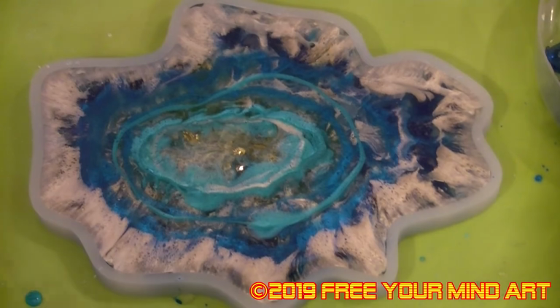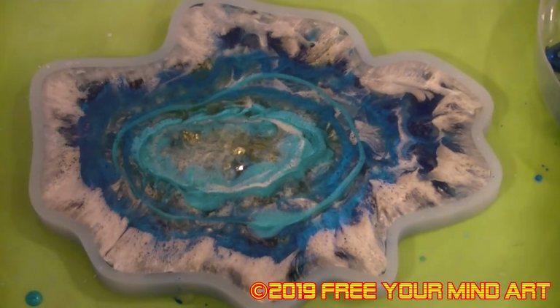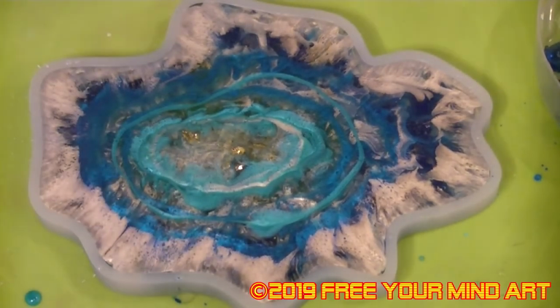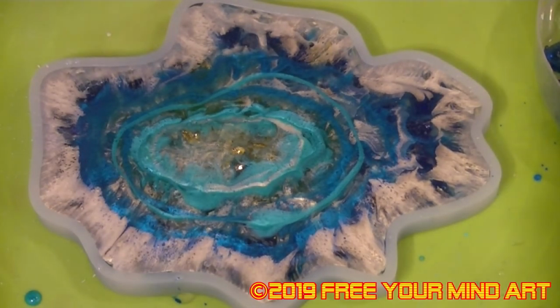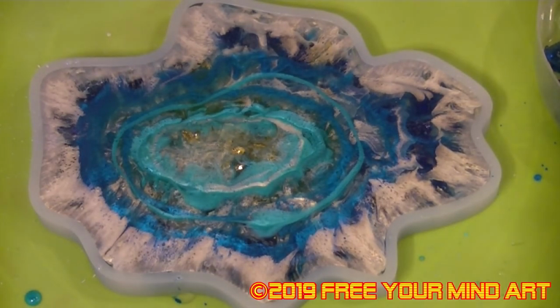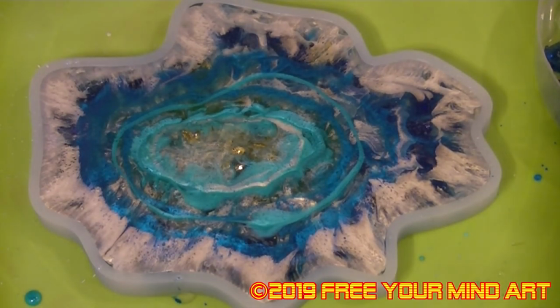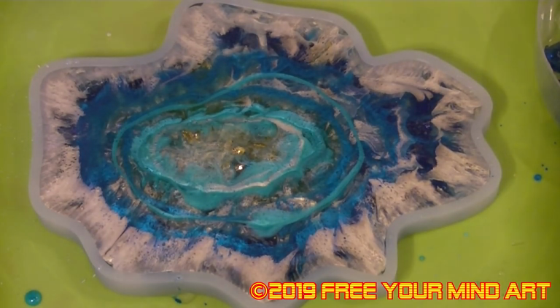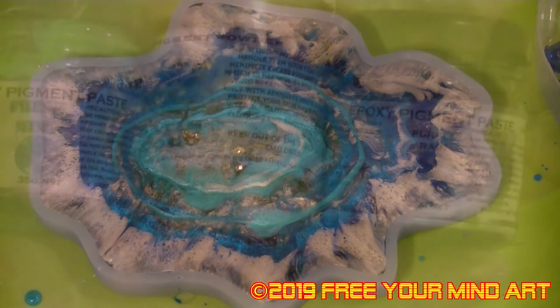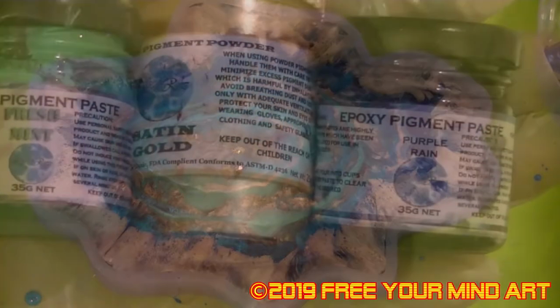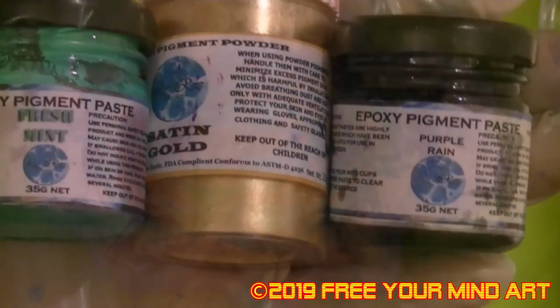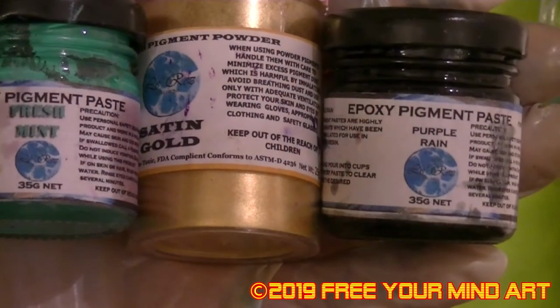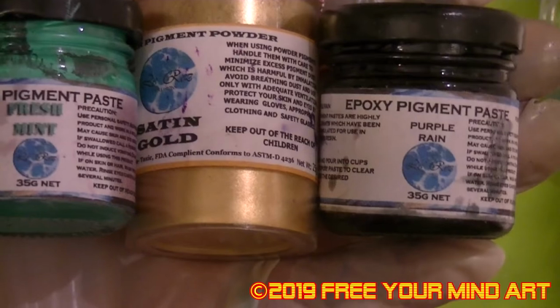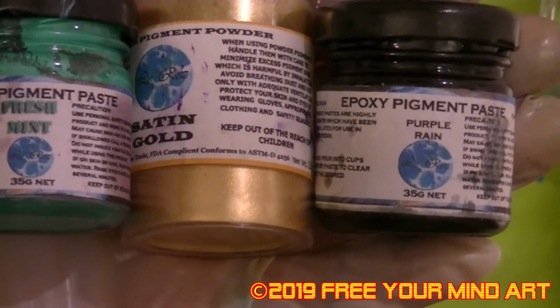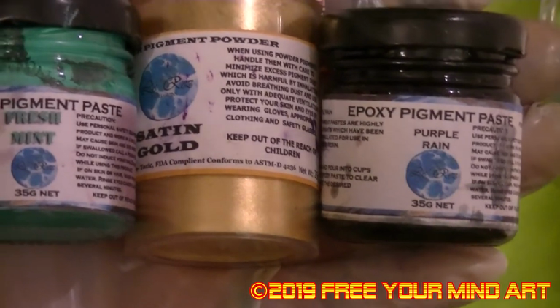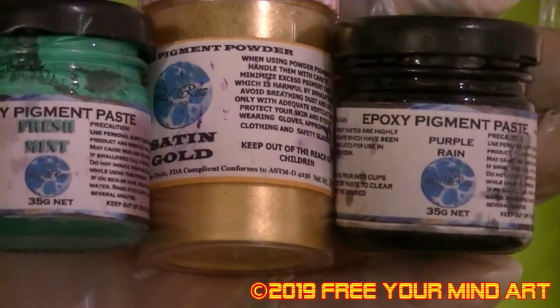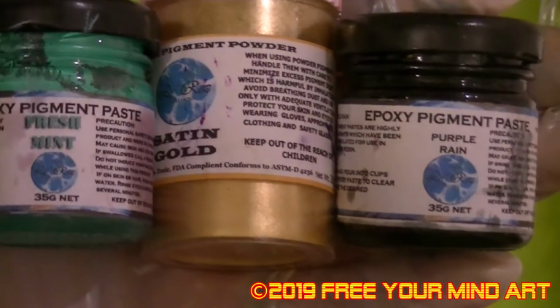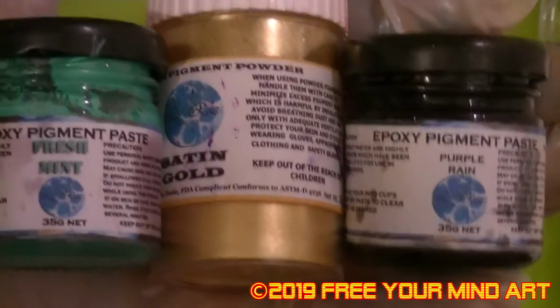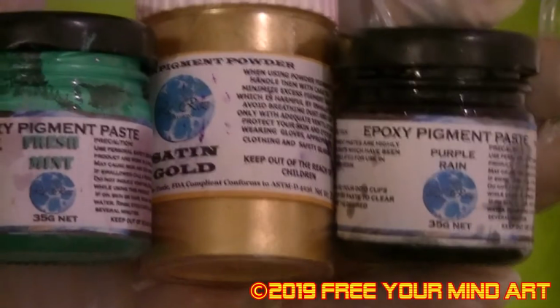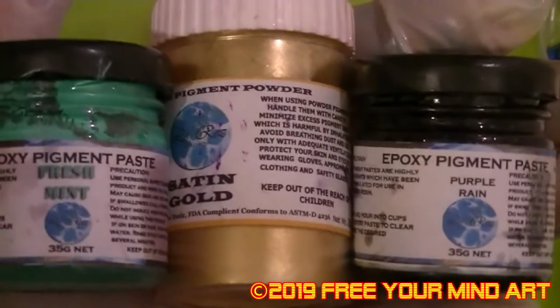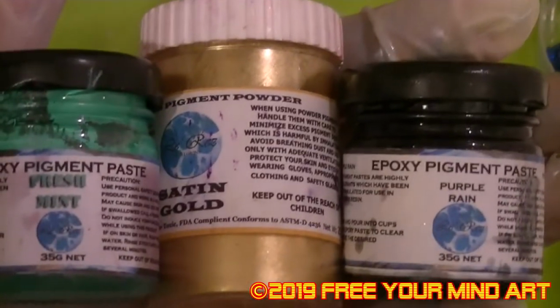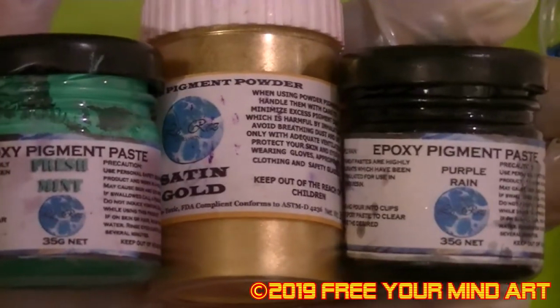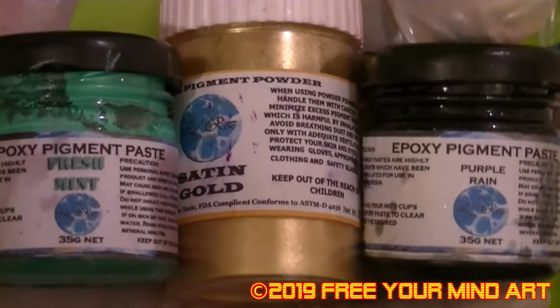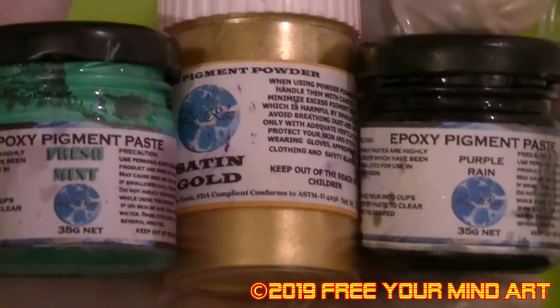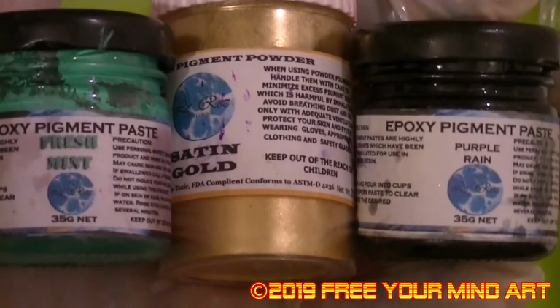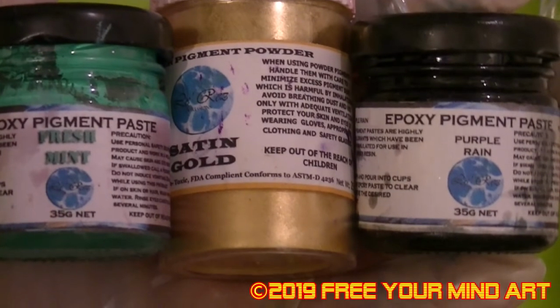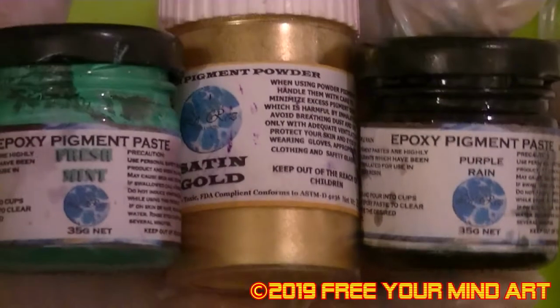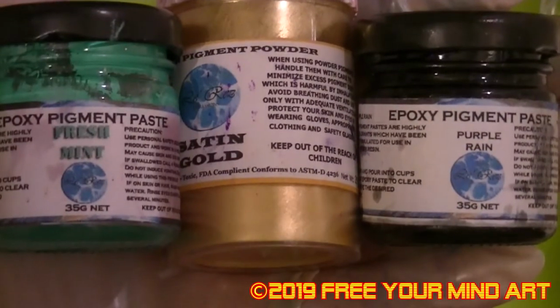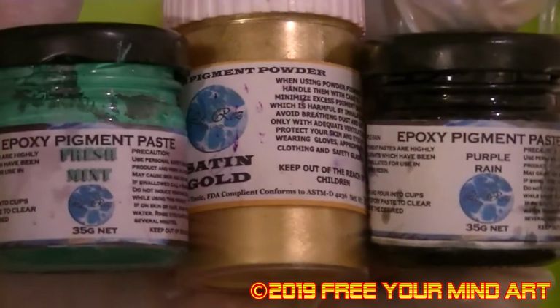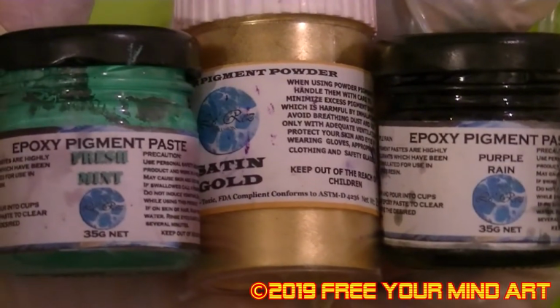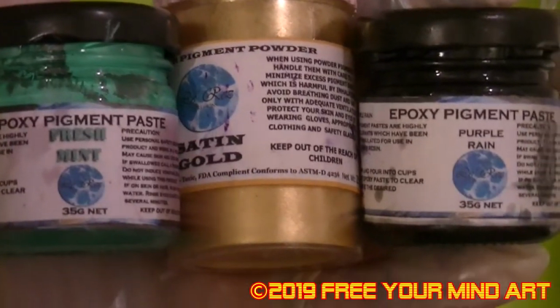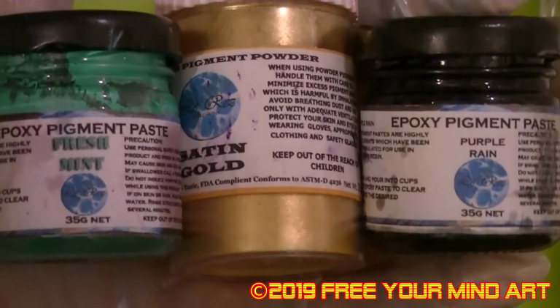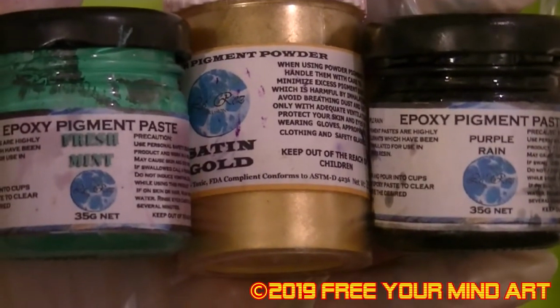I'll say that one's finished and we'll see what it looks like tomorrow. Also, don't forget I'm the UK representative for Luces Pigments — they come in powders and pastes. I will be putting the website up soon.